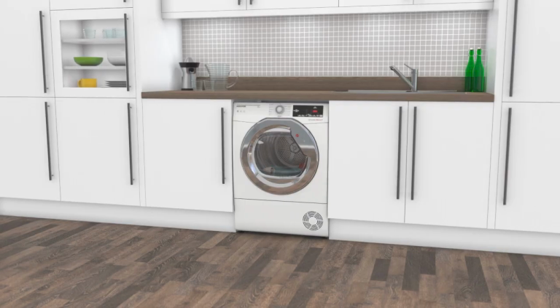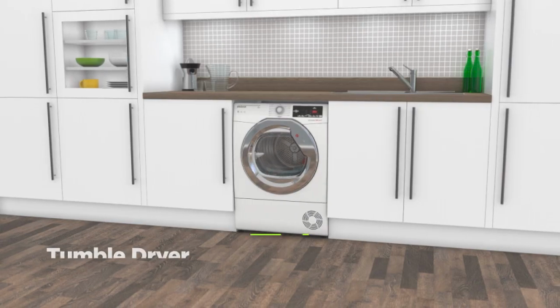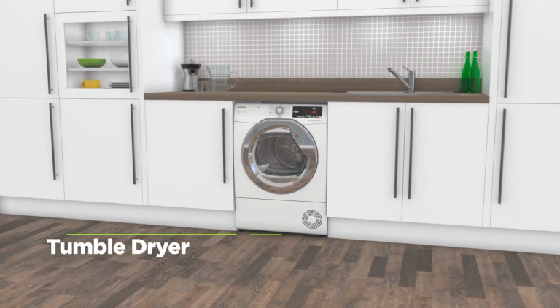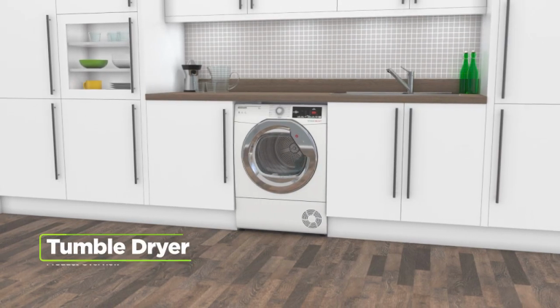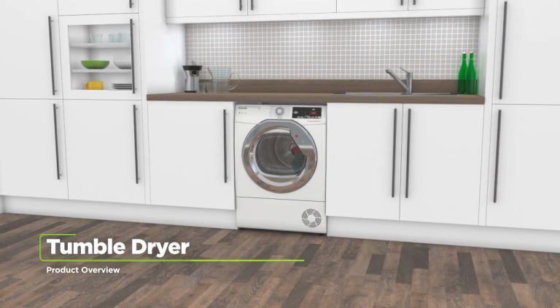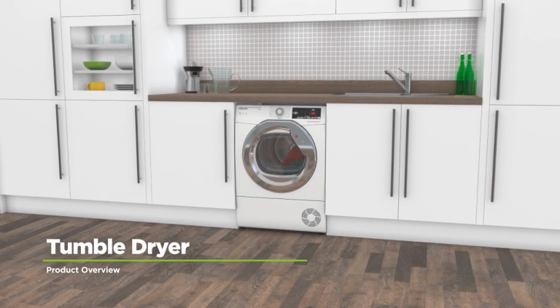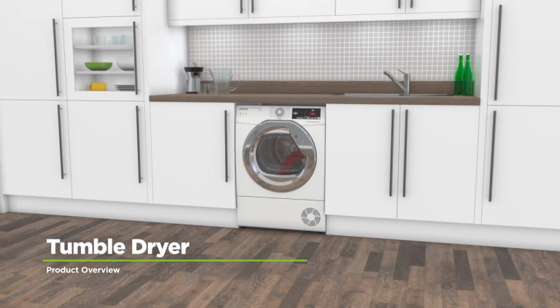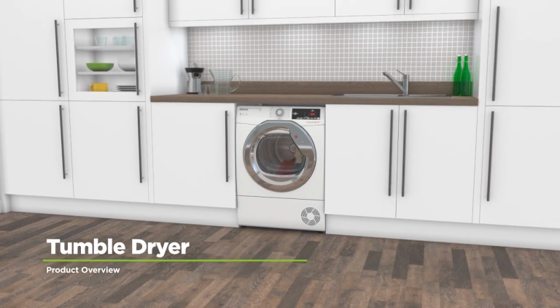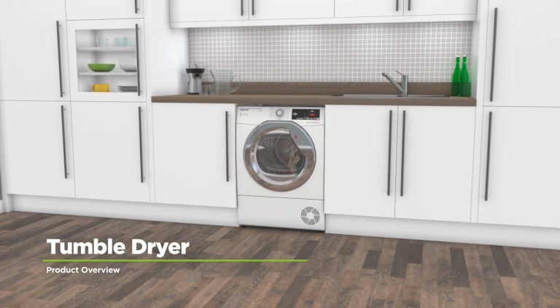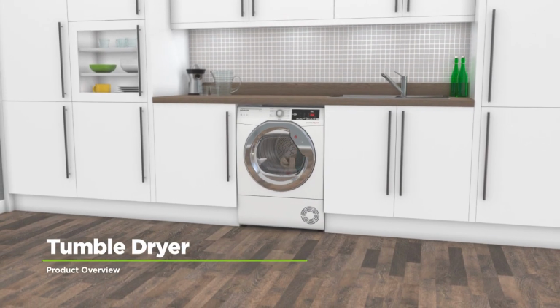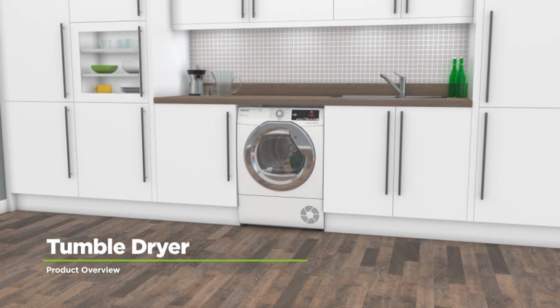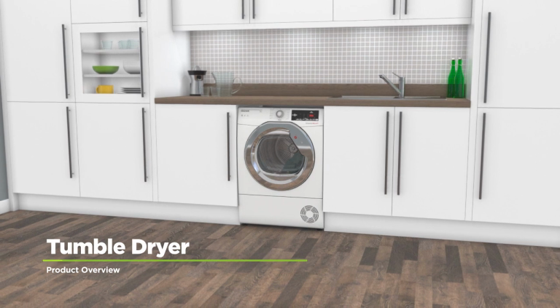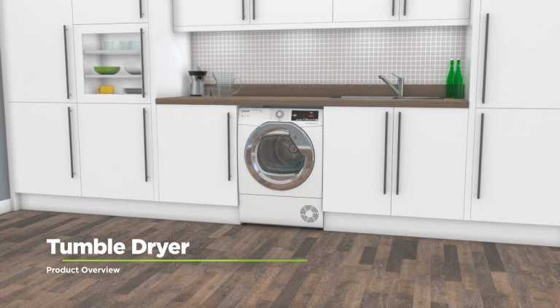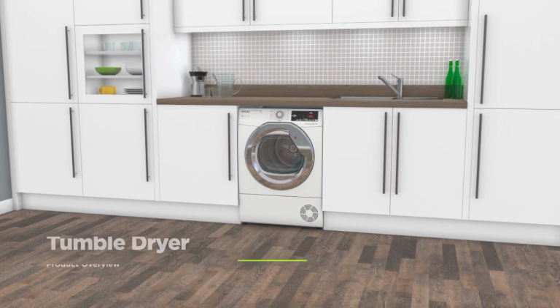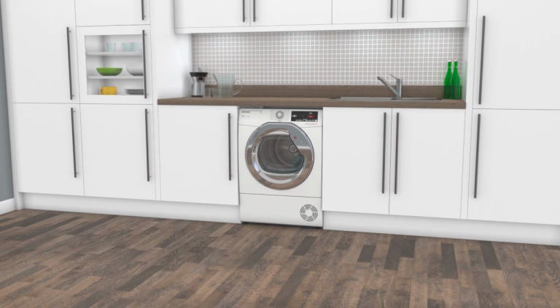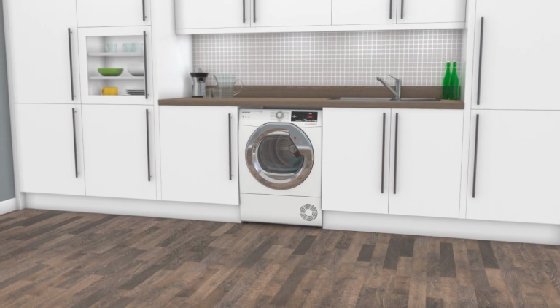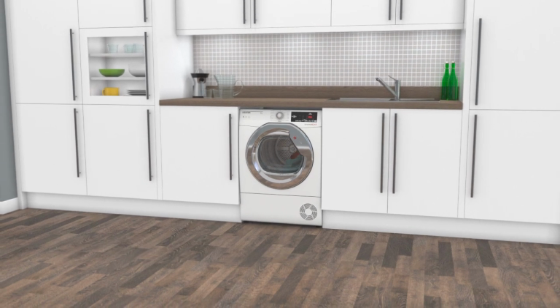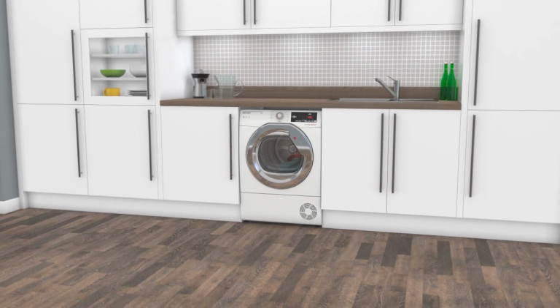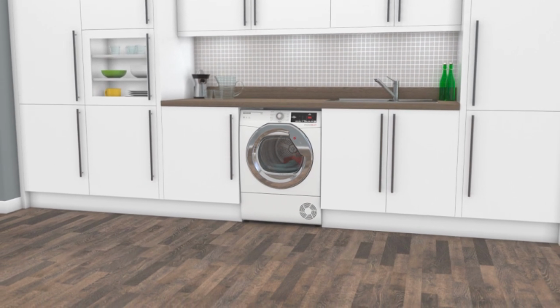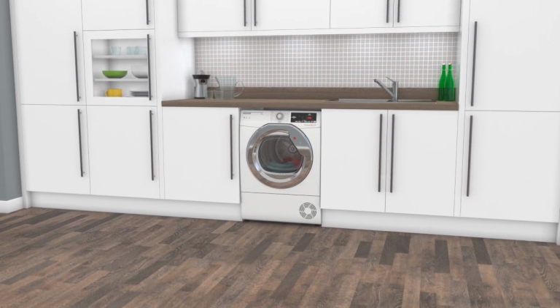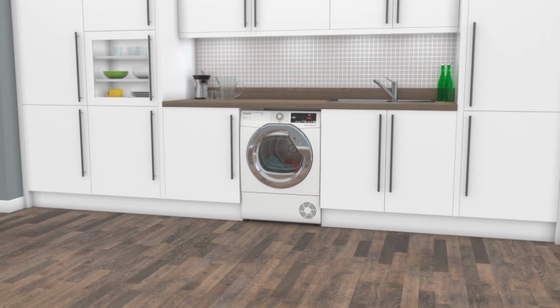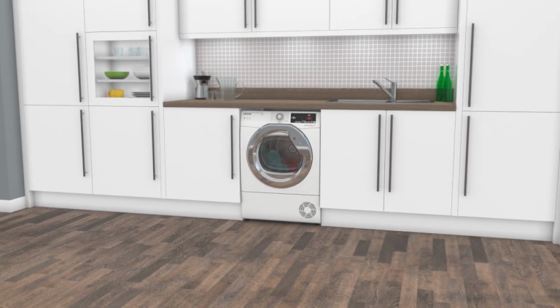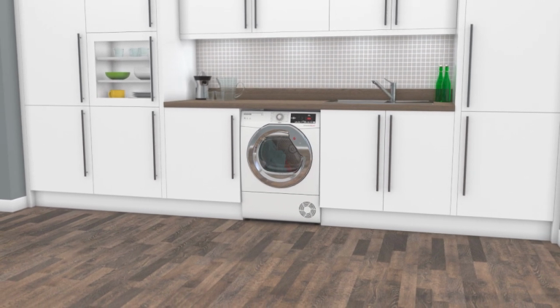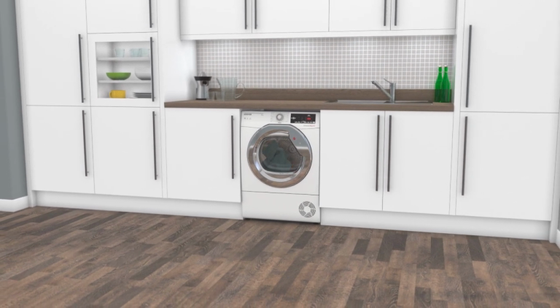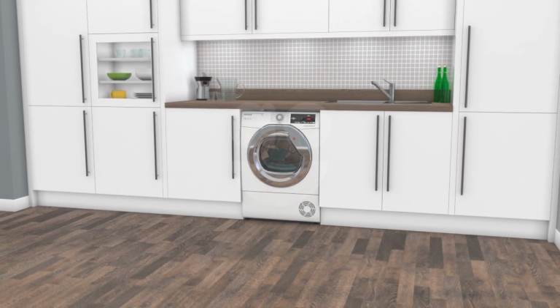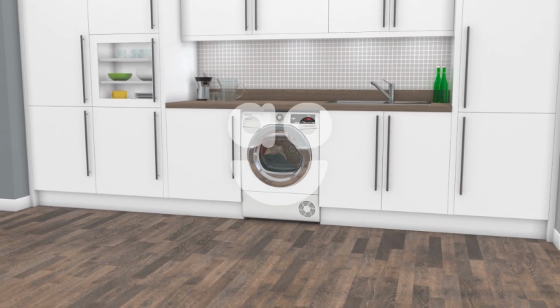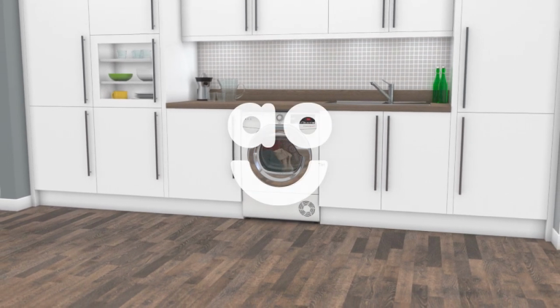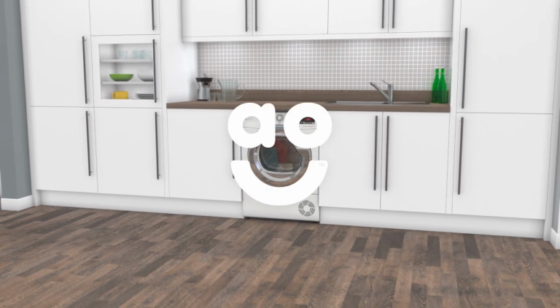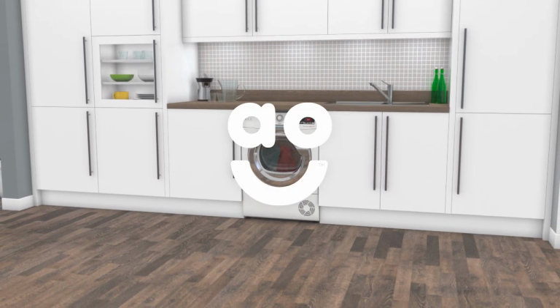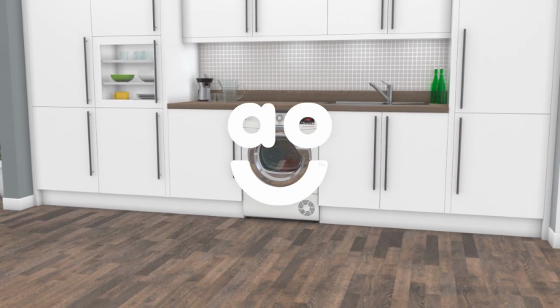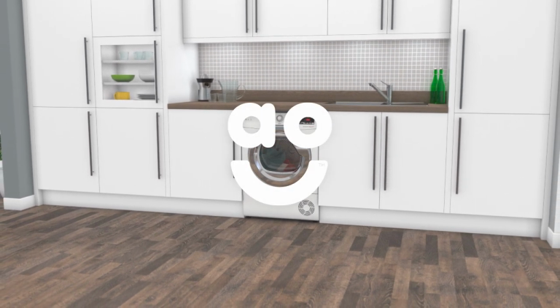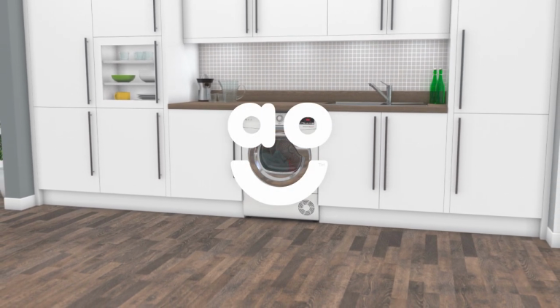If you're looking for a tumble dryer with clever features to take care of your clothes, this condenser model from Hoover is ideal if you want effortless laundry.